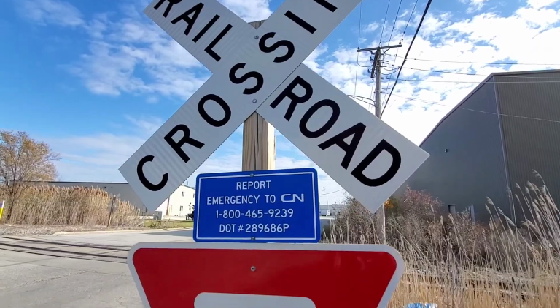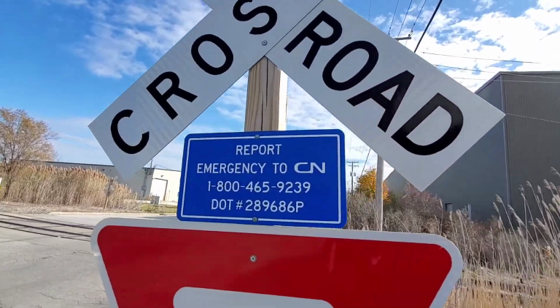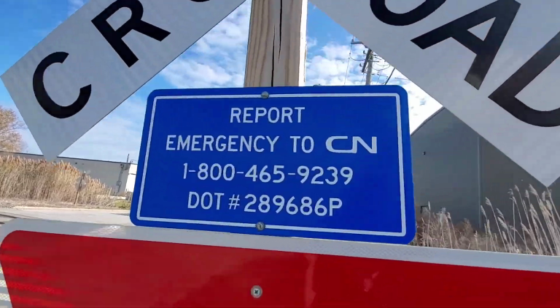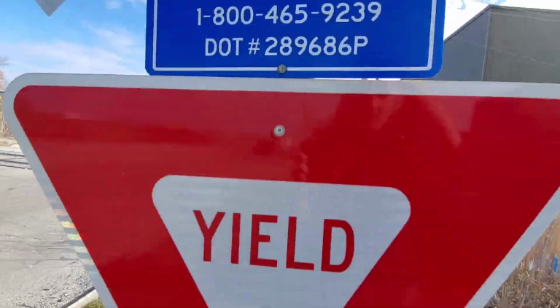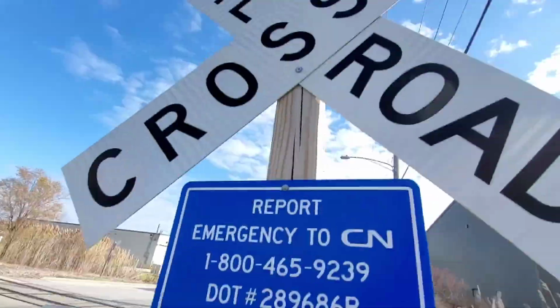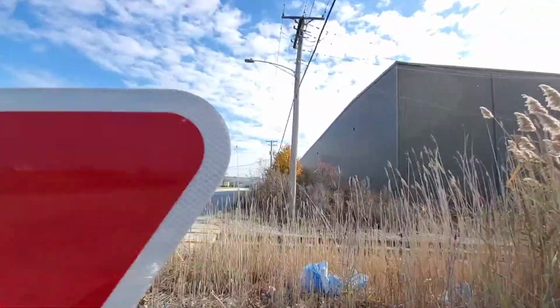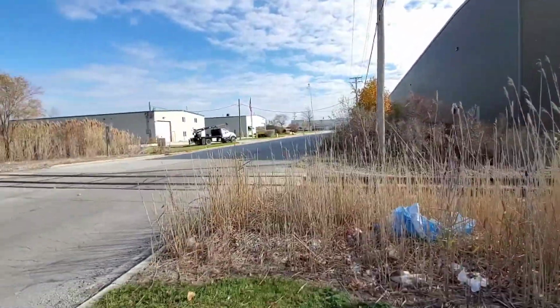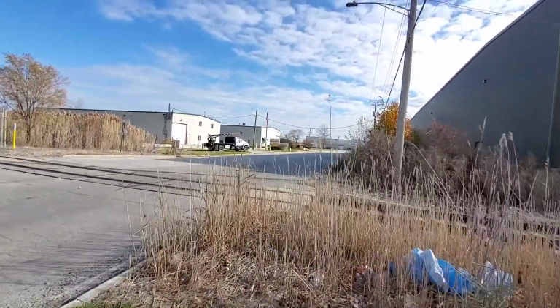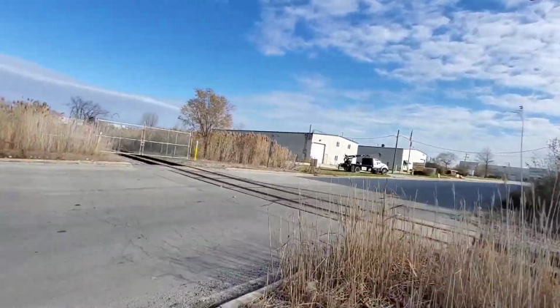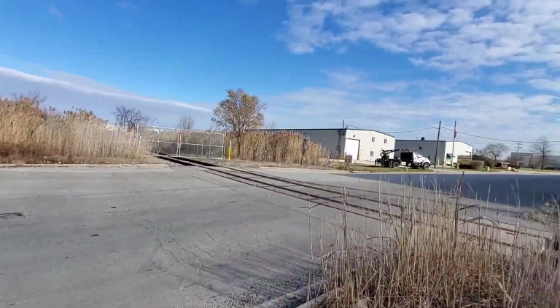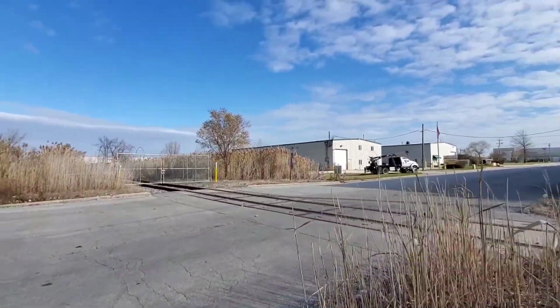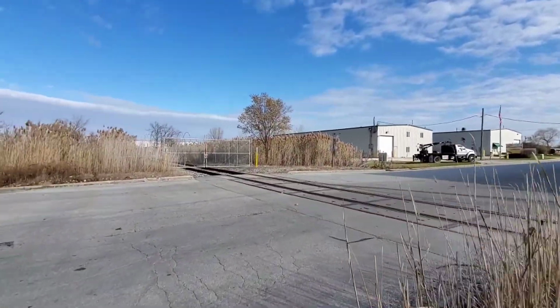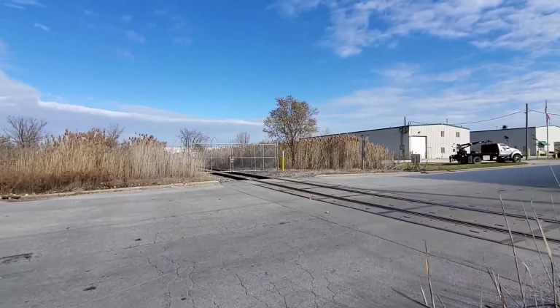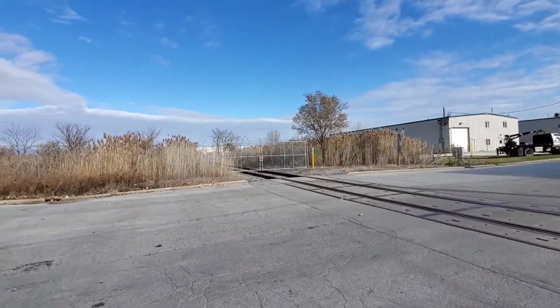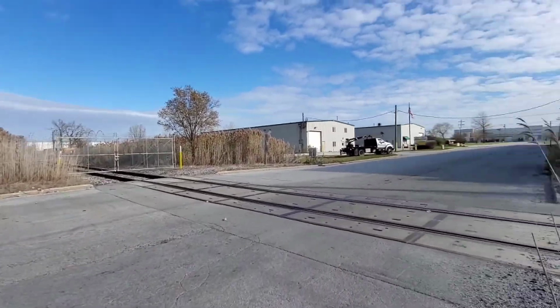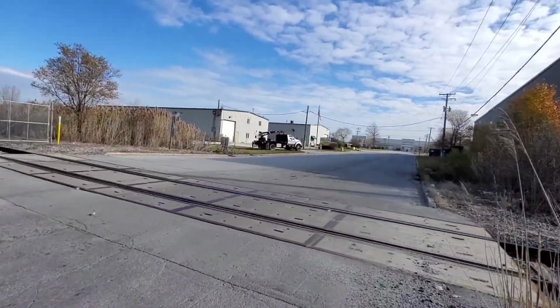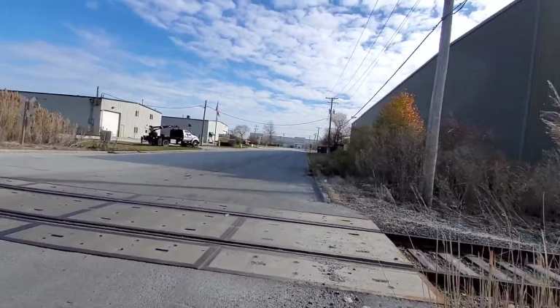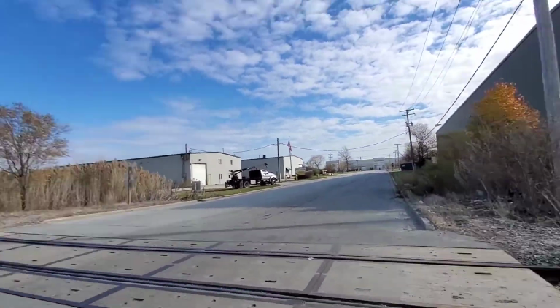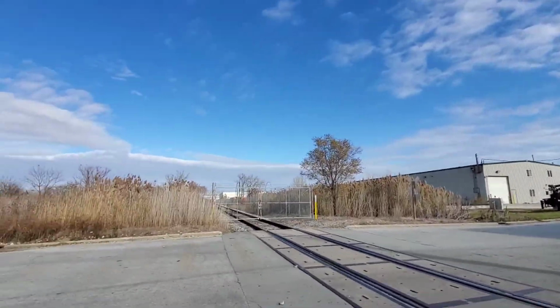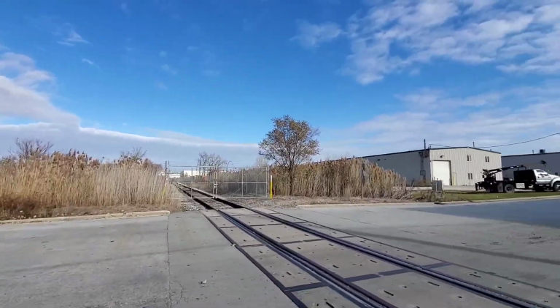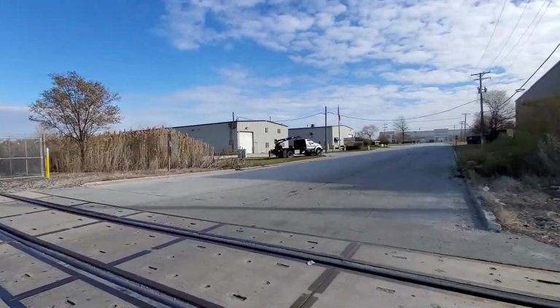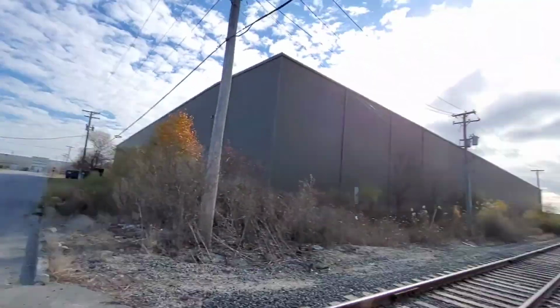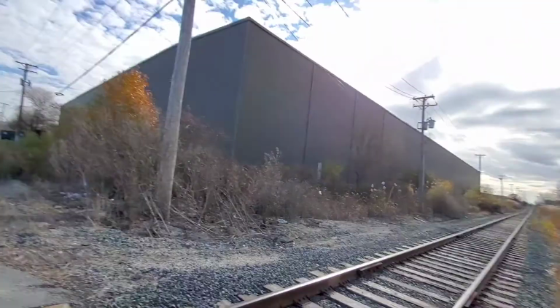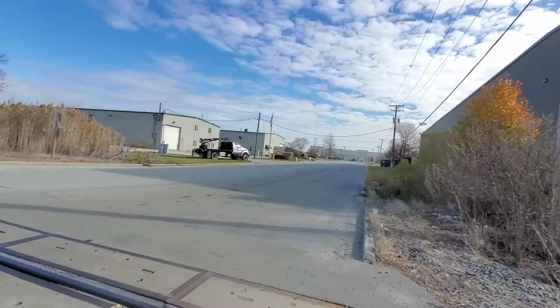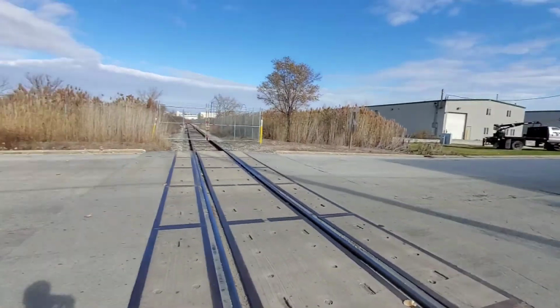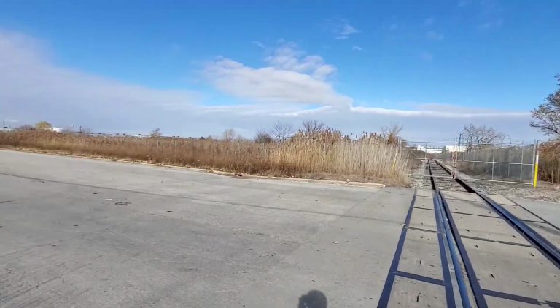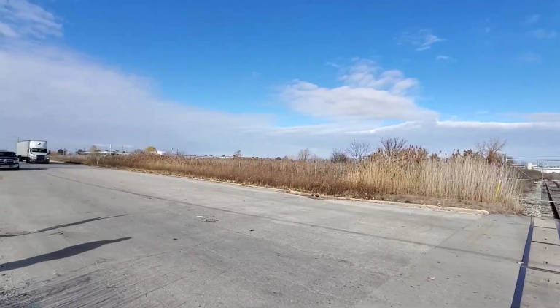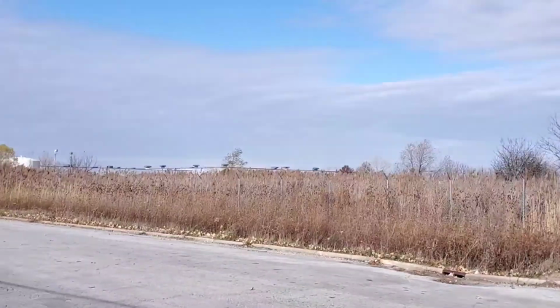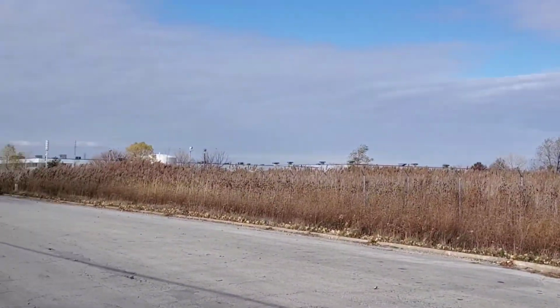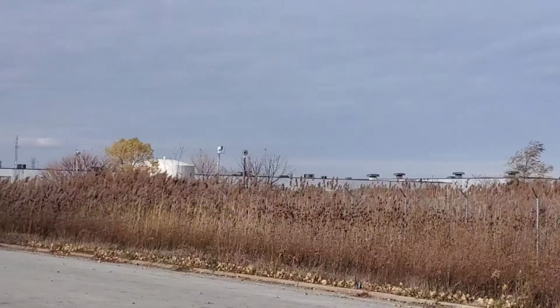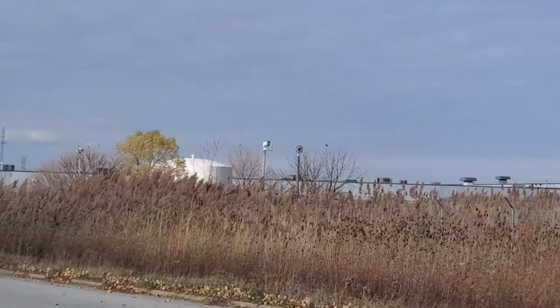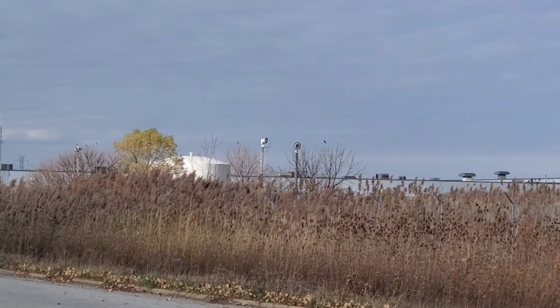Here's the emergency information and the old sign on the crossbuck. And if you were wondering, this is where the Federal Signal plant is — there it is over there.